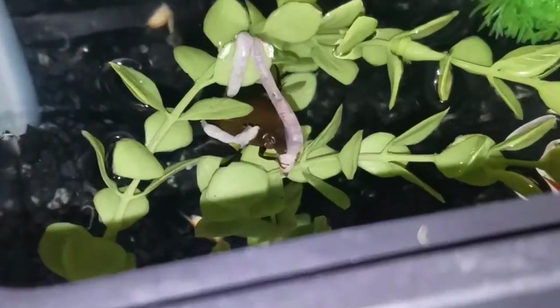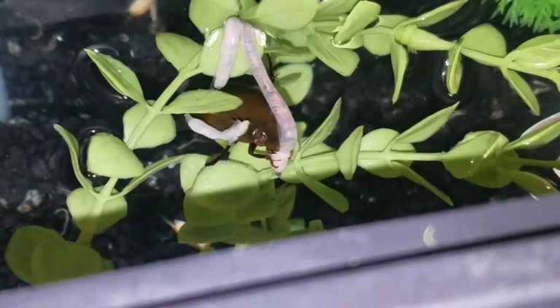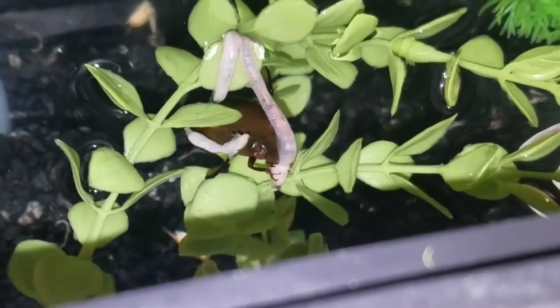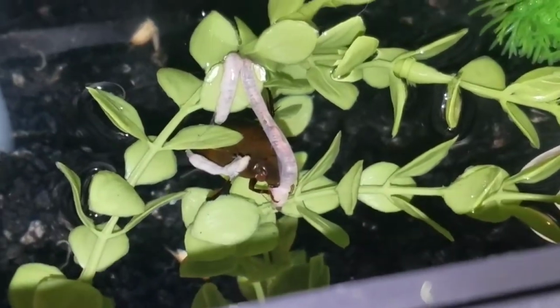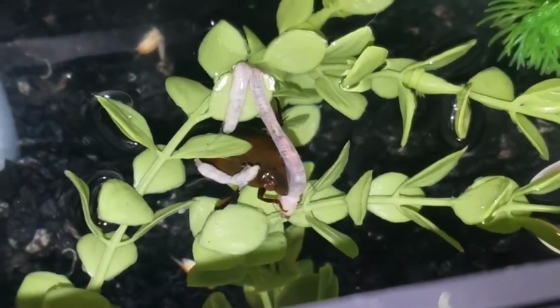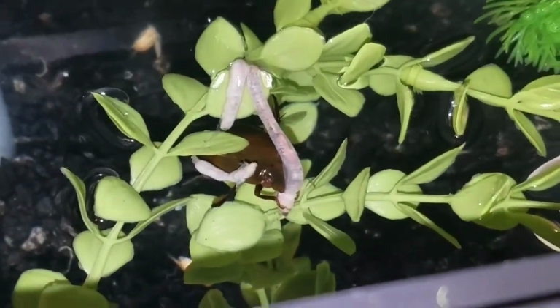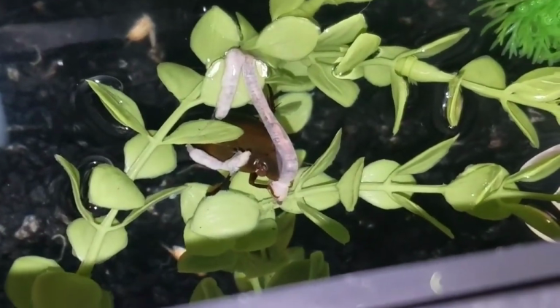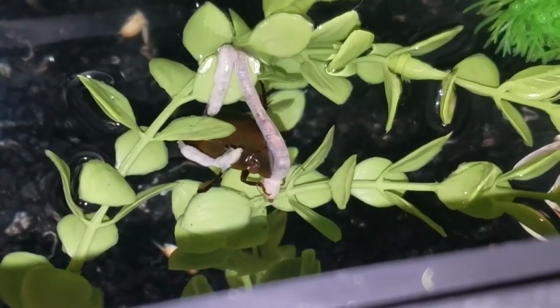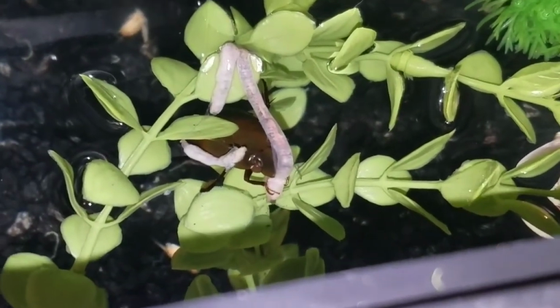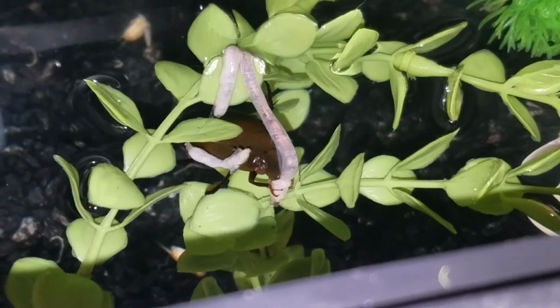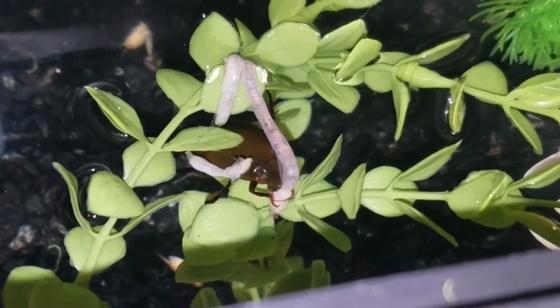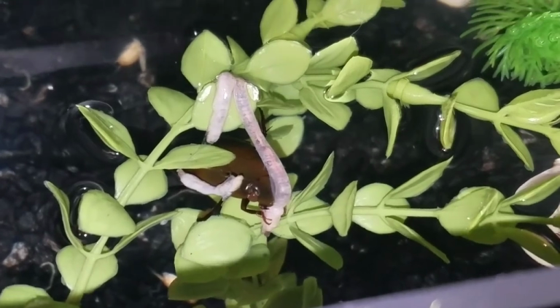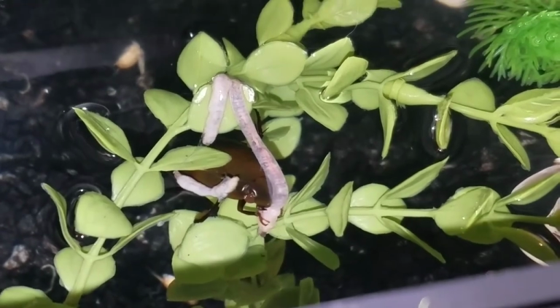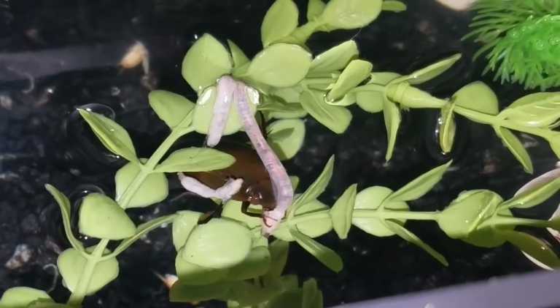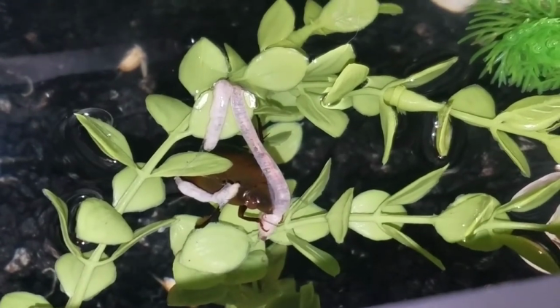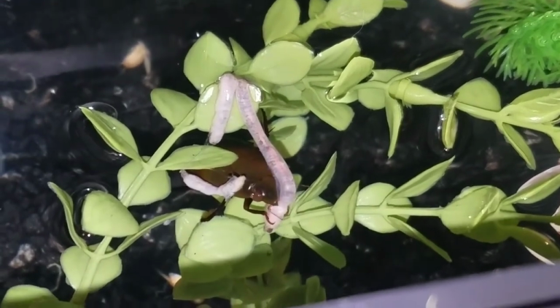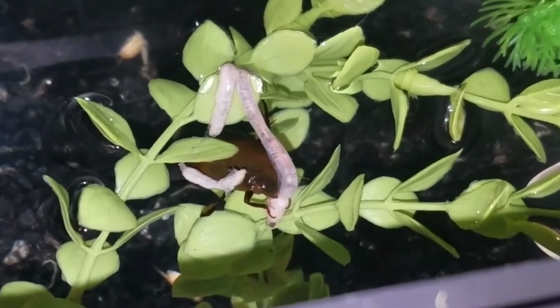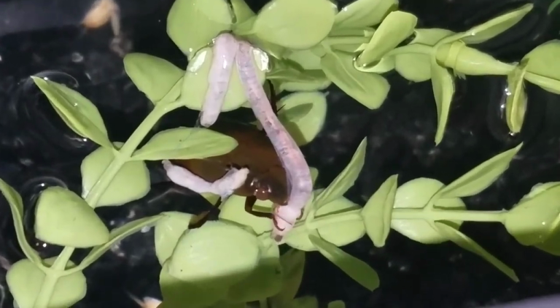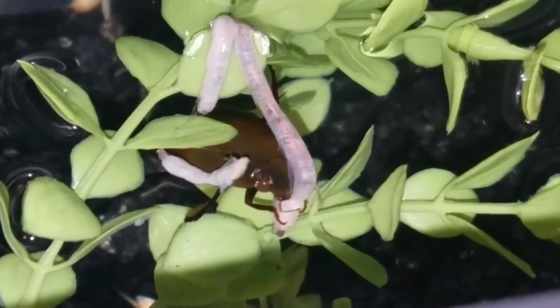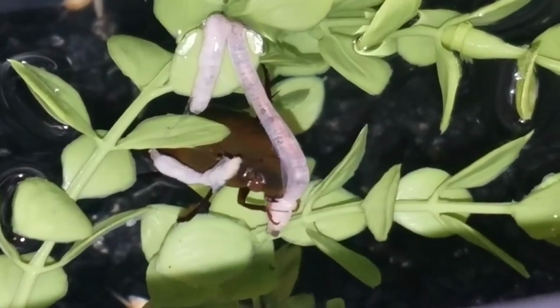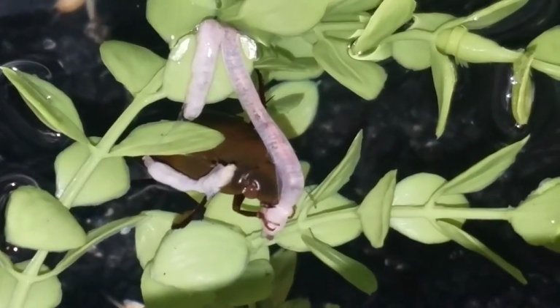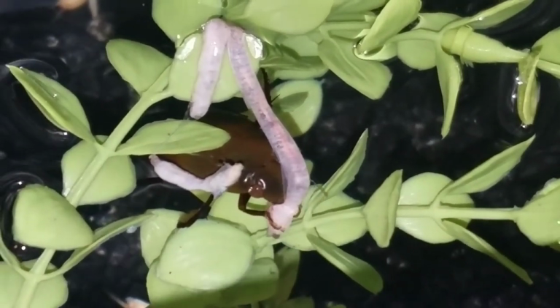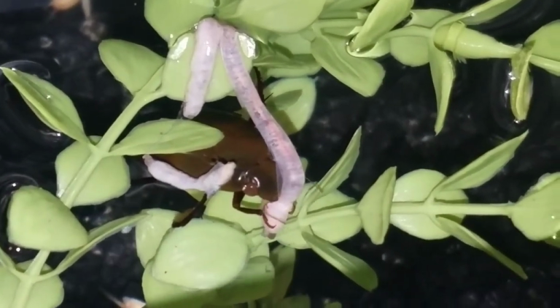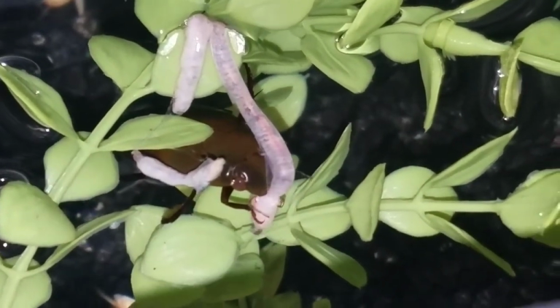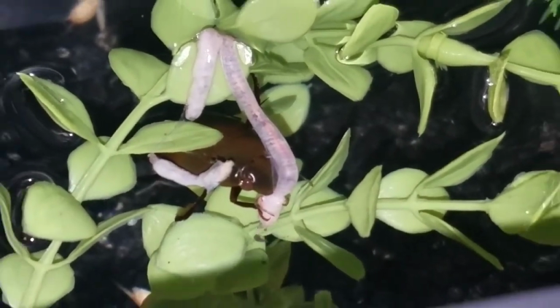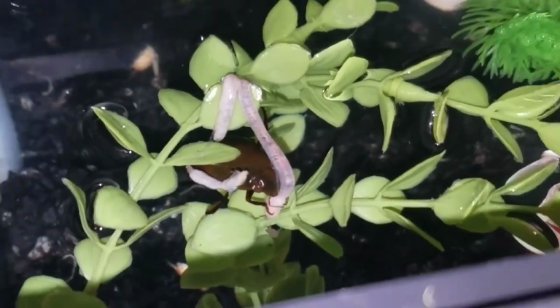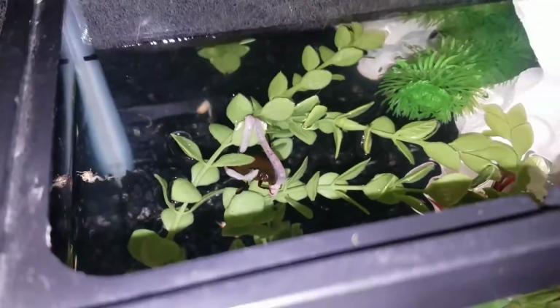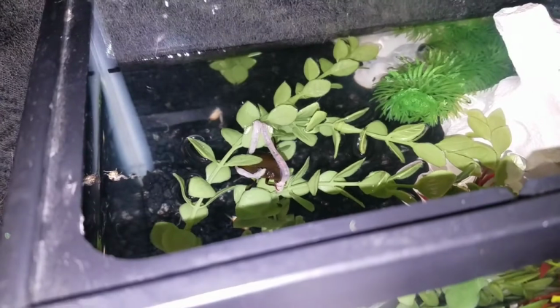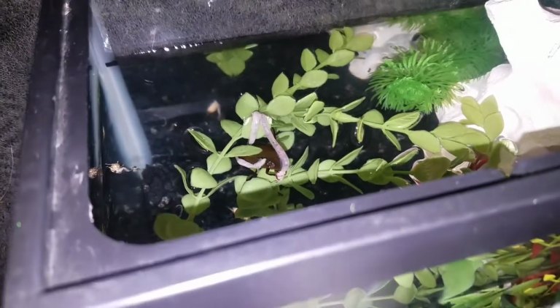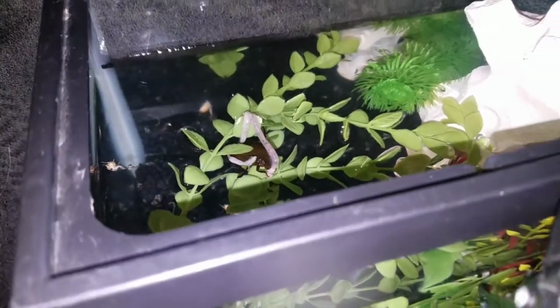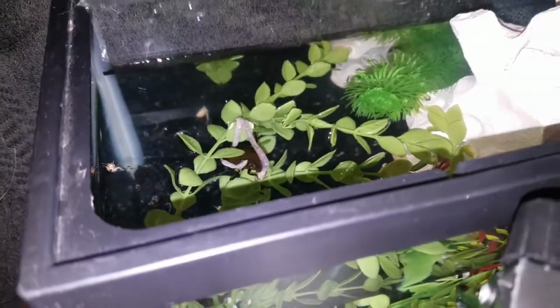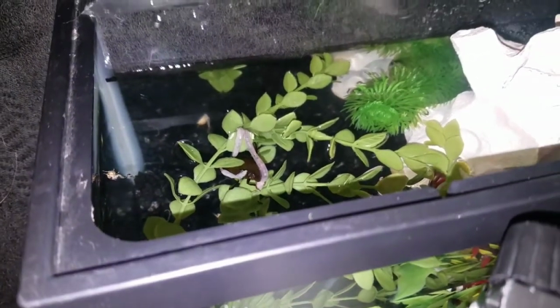If anyone ever keeps water scavenger beetles as pets, they like earthworms. I just caught this one outside — it was in the water and it had drowned.